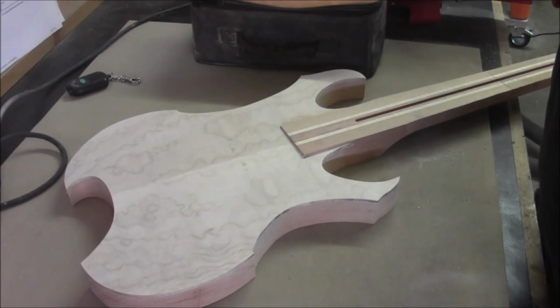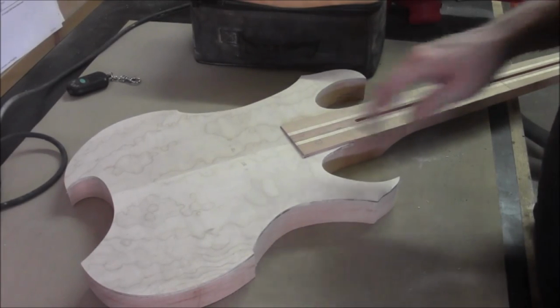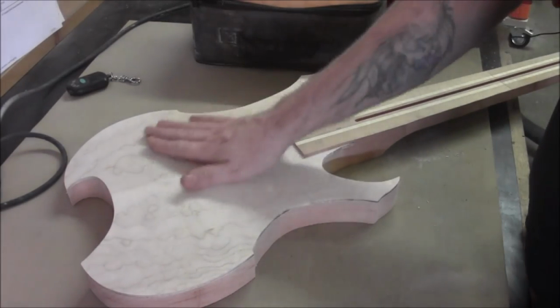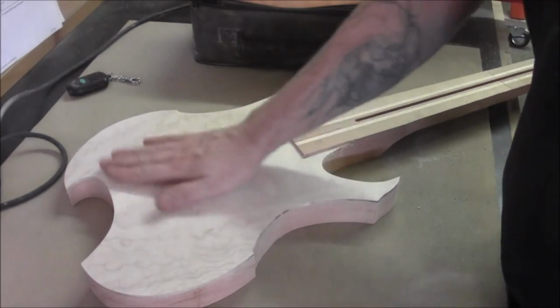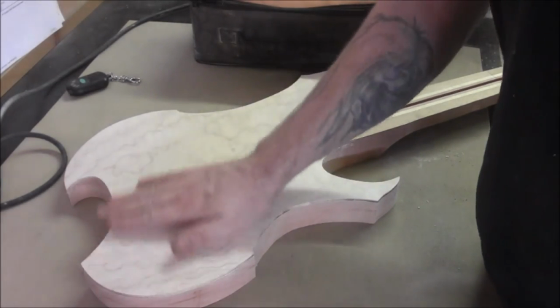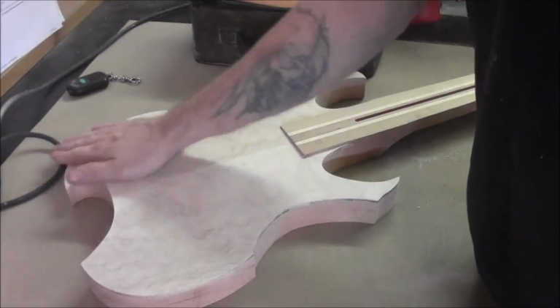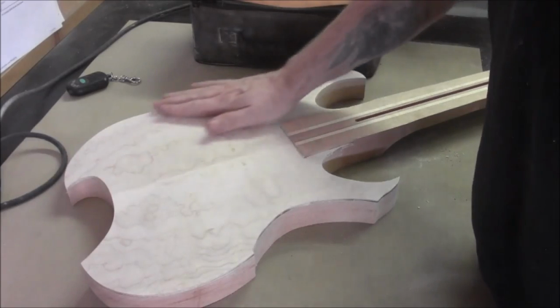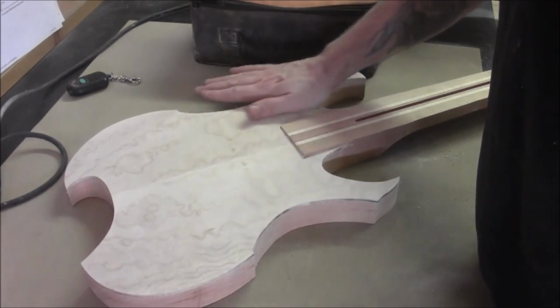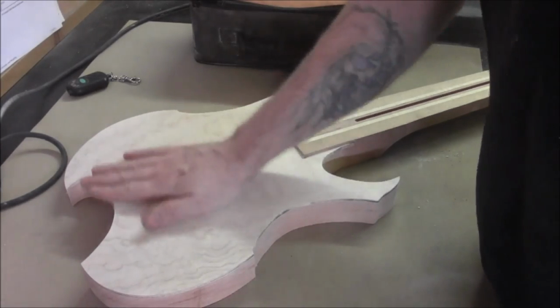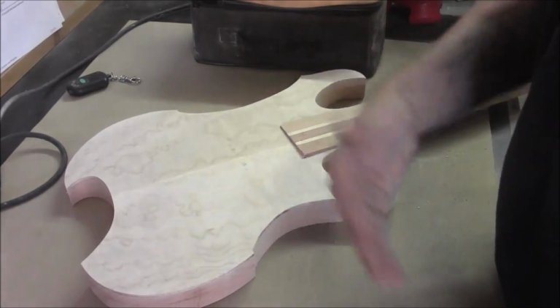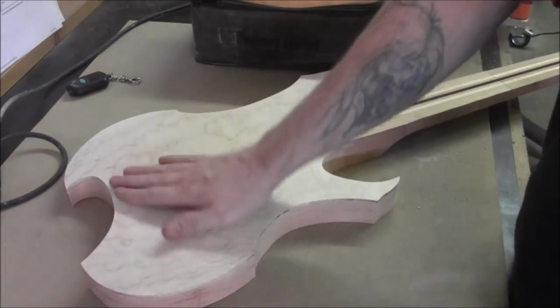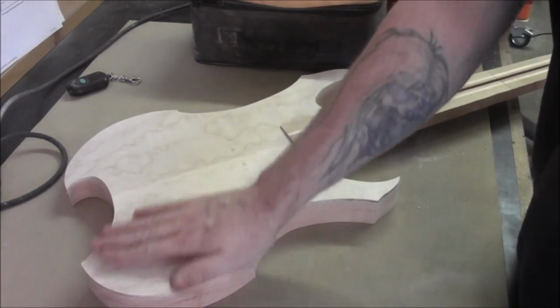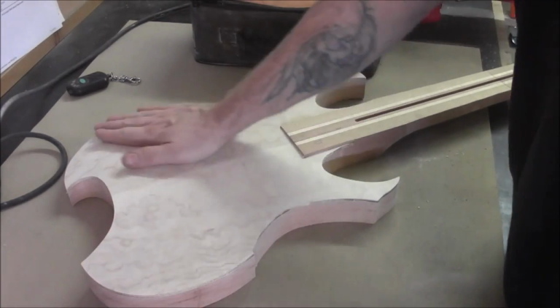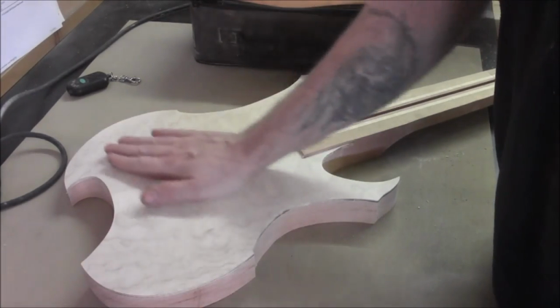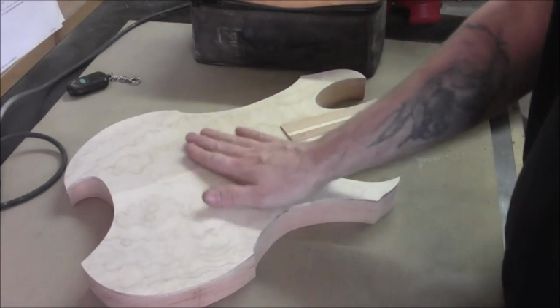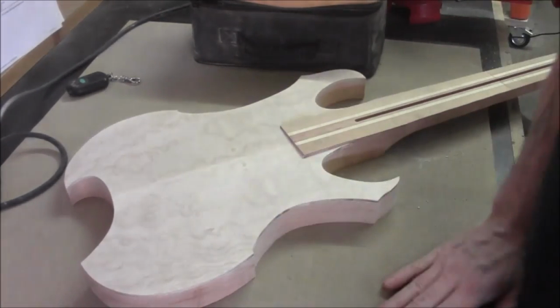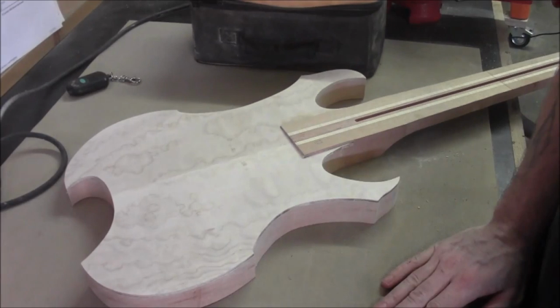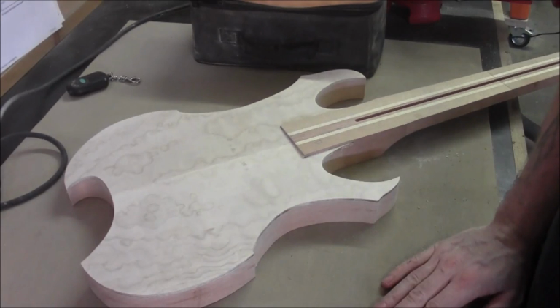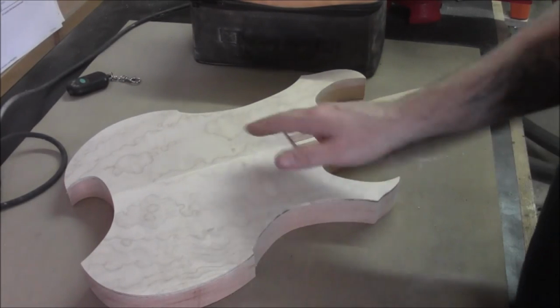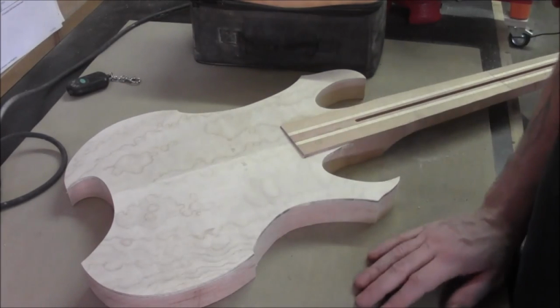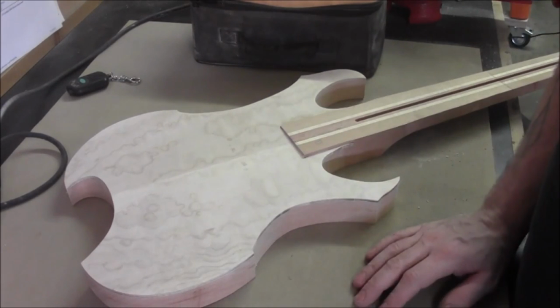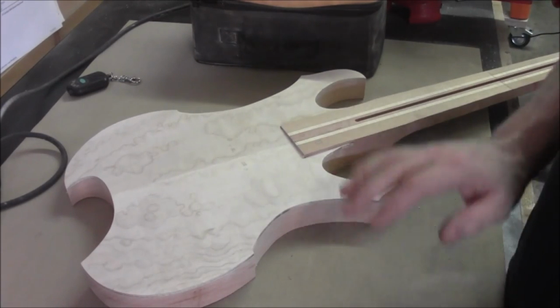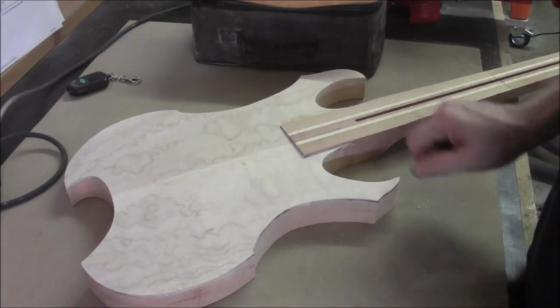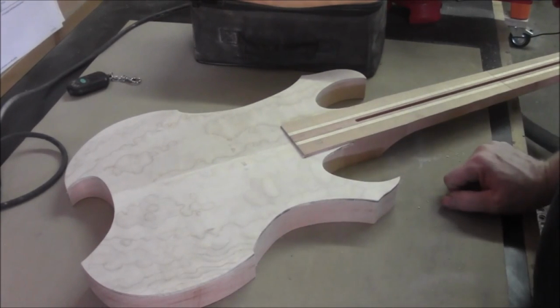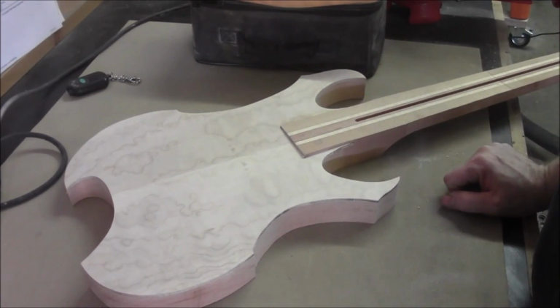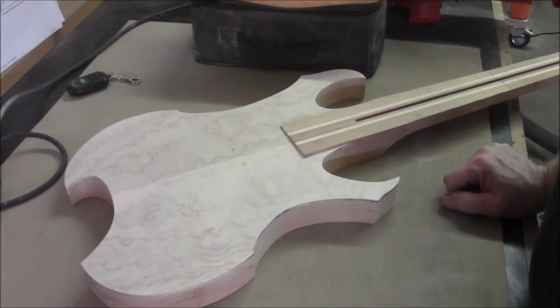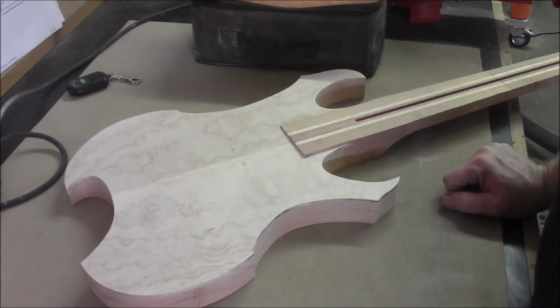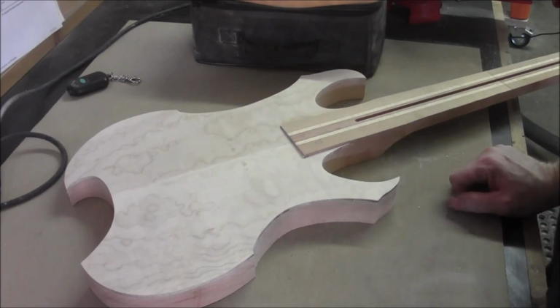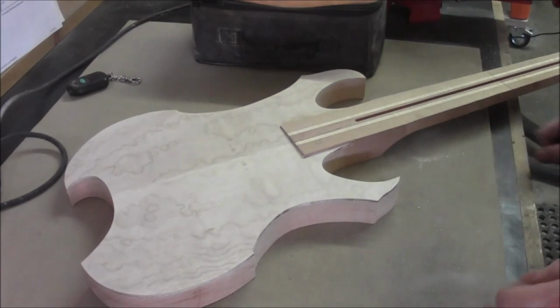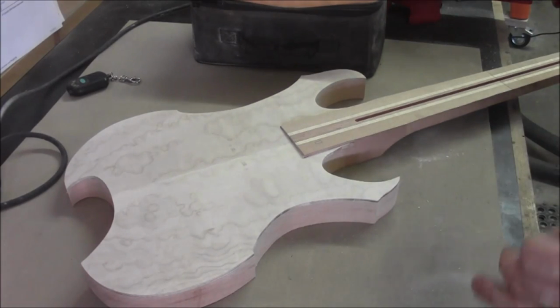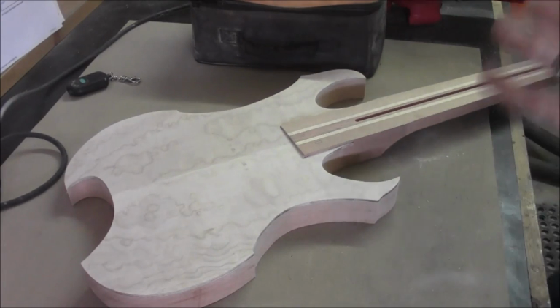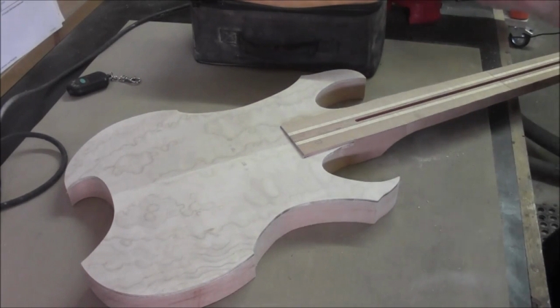The body is all sanded nice. We can start marking out the location of the pickups, the location of the bridge, and so on. We're going to start with the location of the bridge, just because that has to be exact.